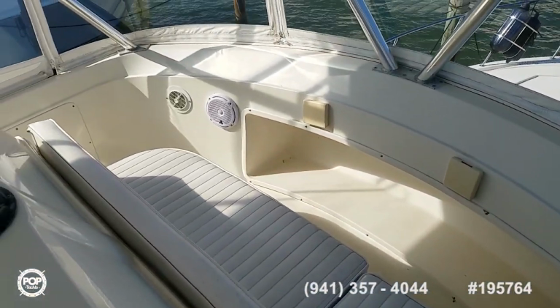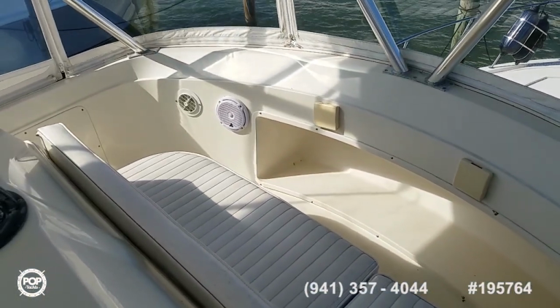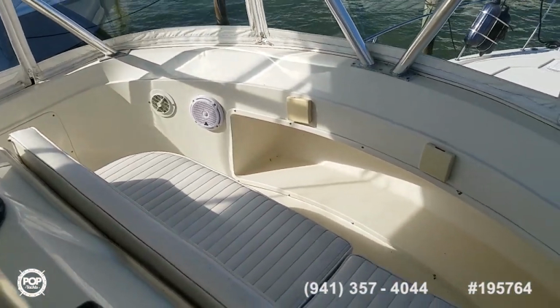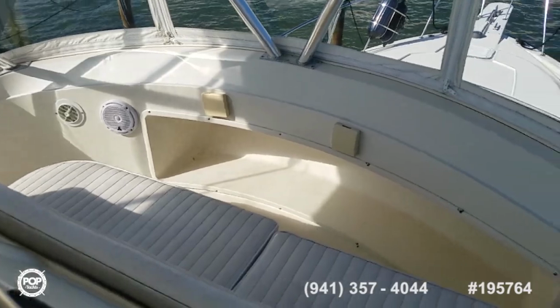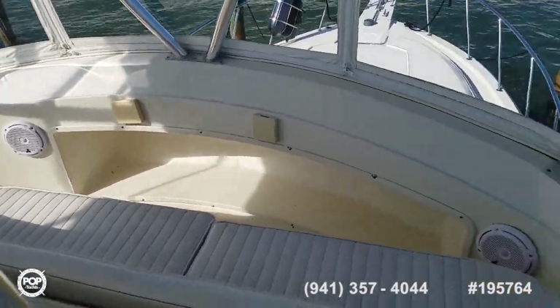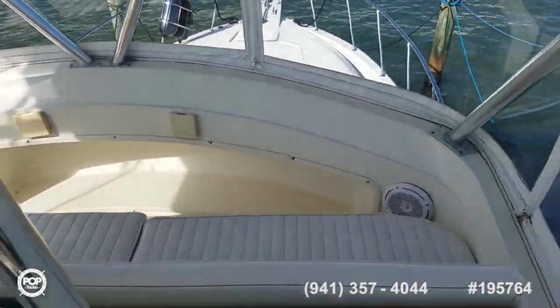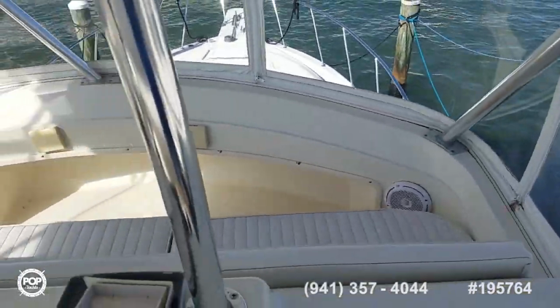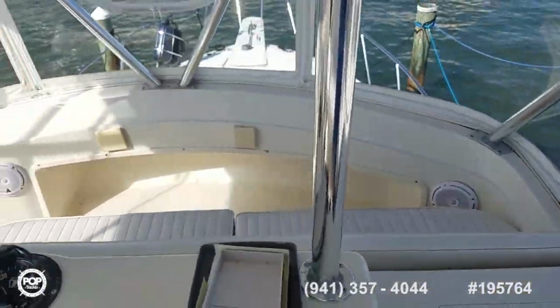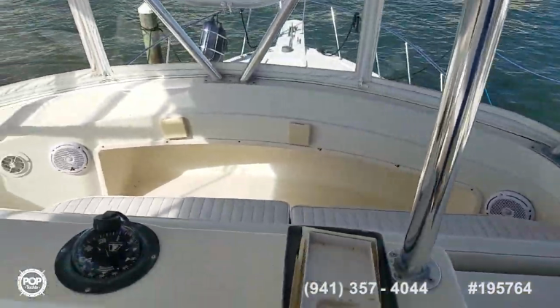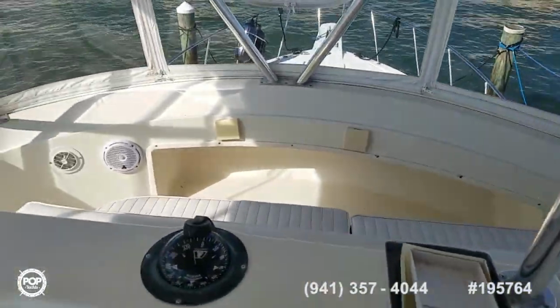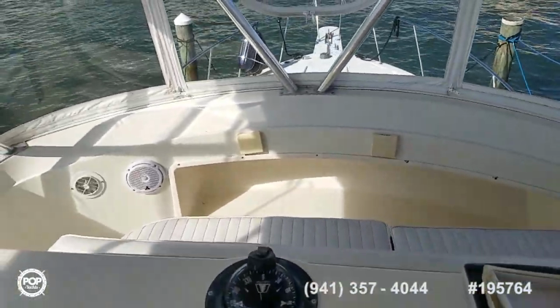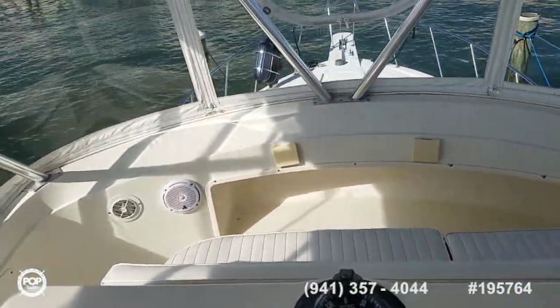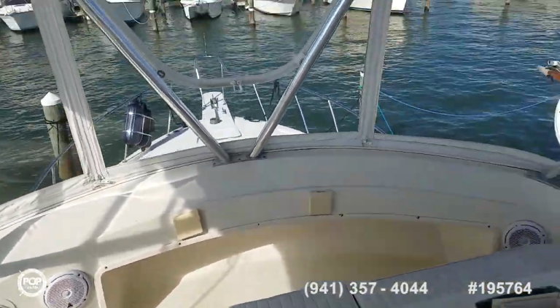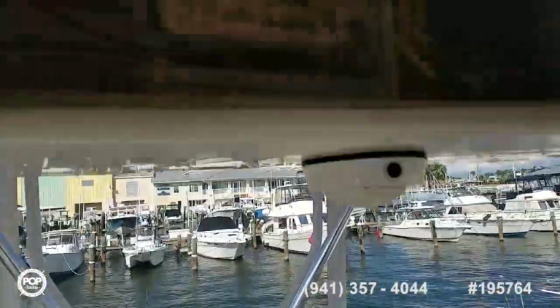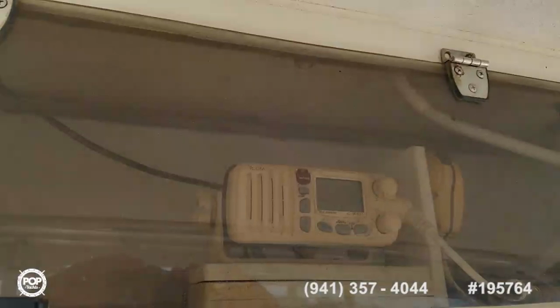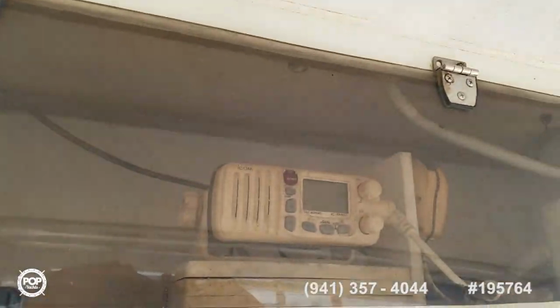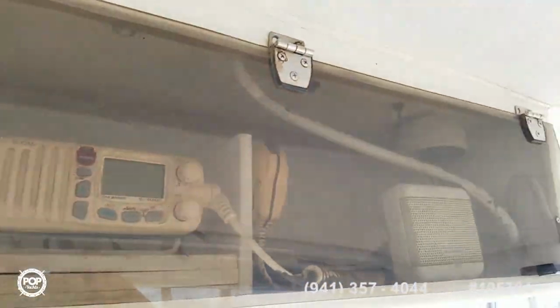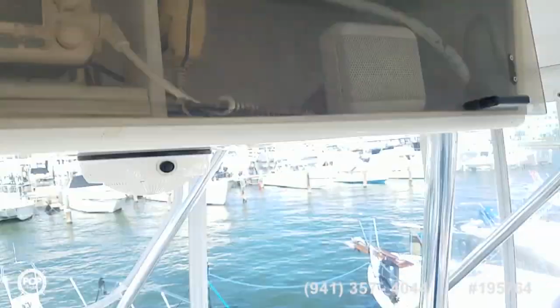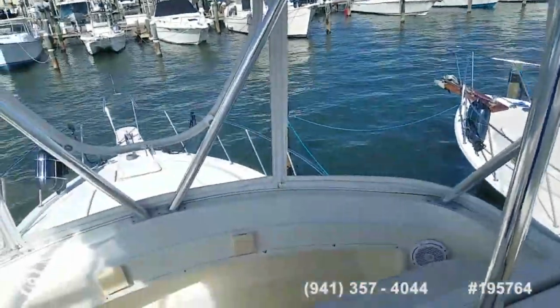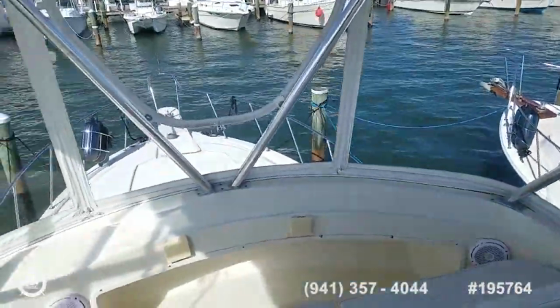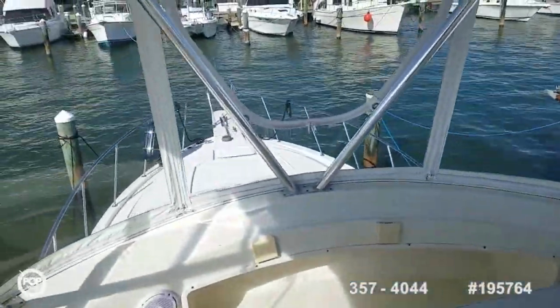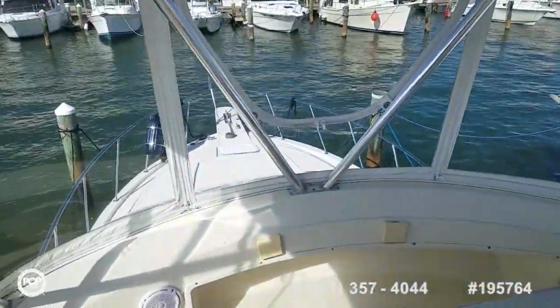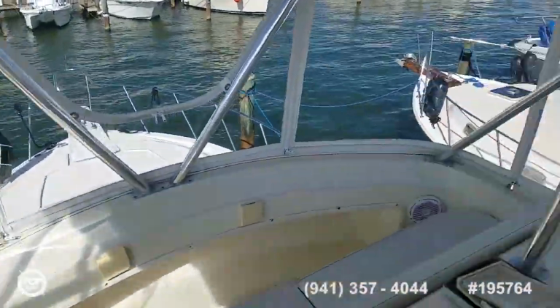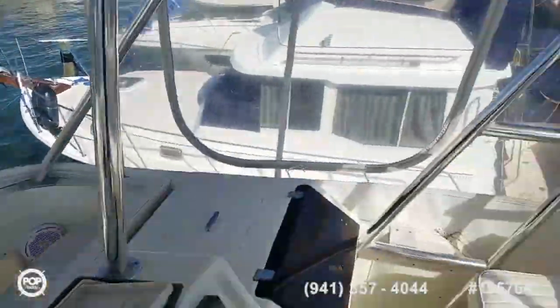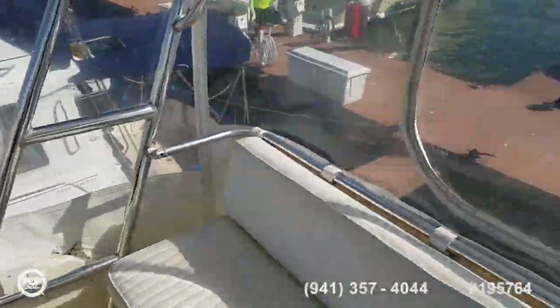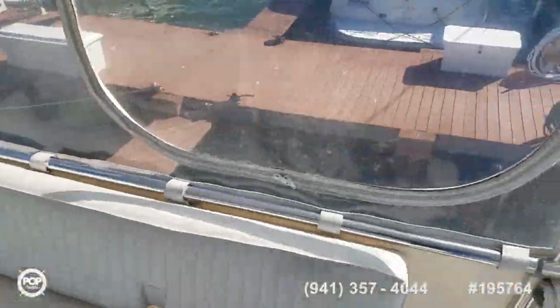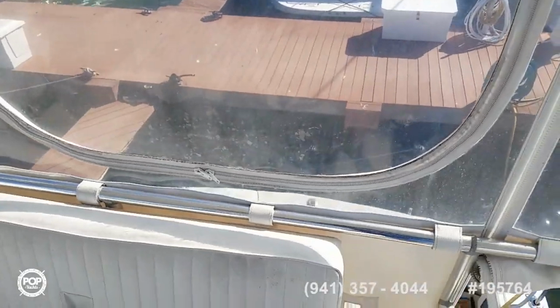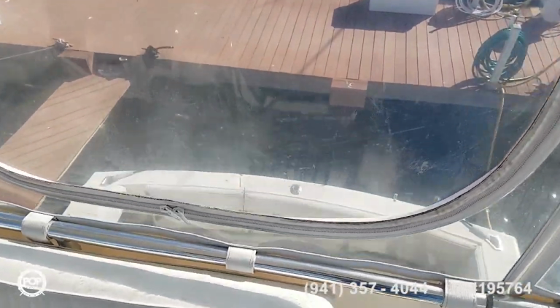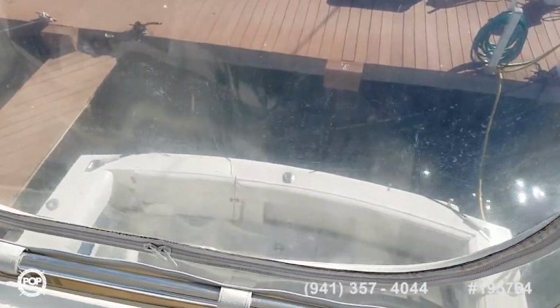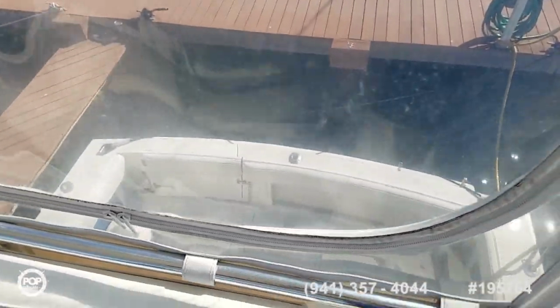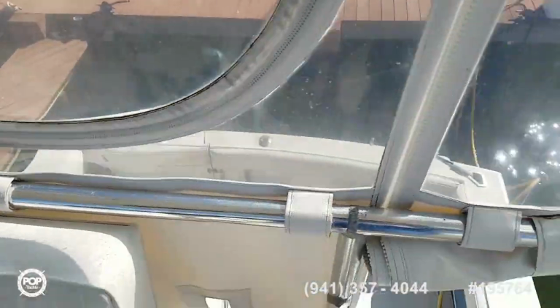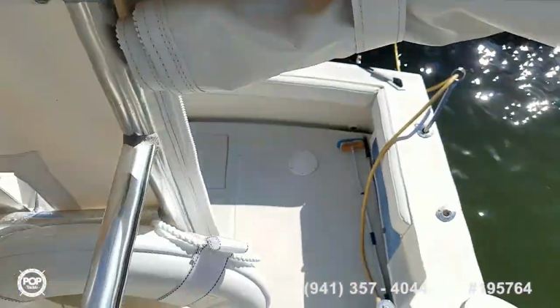Plenty of cup holders, refrigerated storage under here, and a wide bench seat. You can see the upgraded JL audio speakers. There's also an inverter recently installed, an Icon VHF radio, great visibility forward and aft.